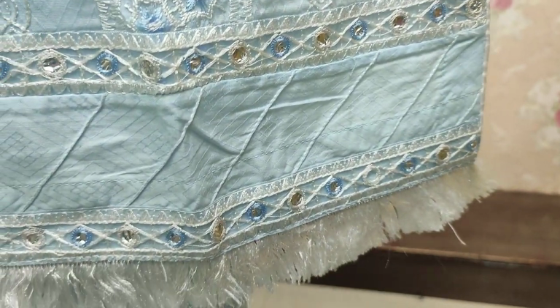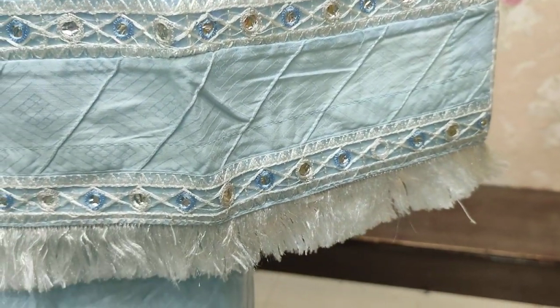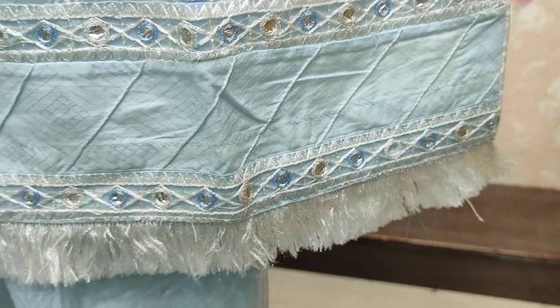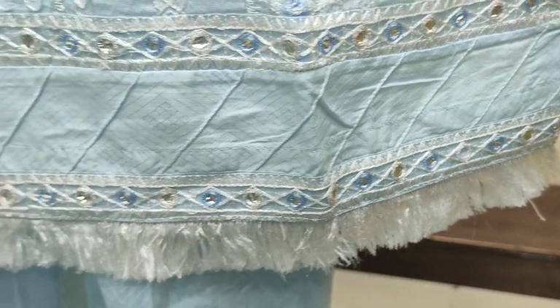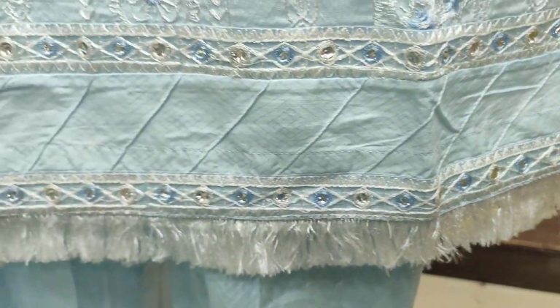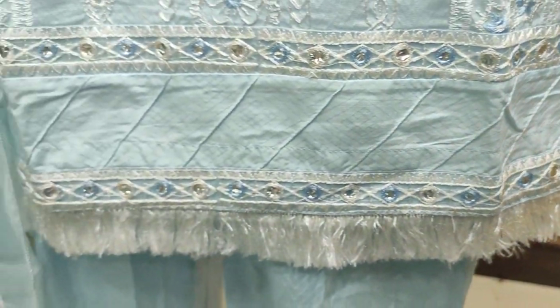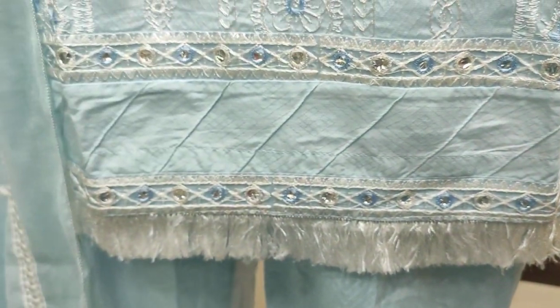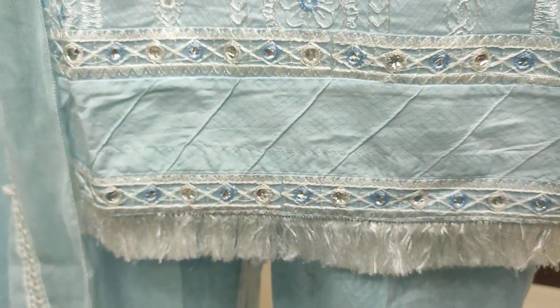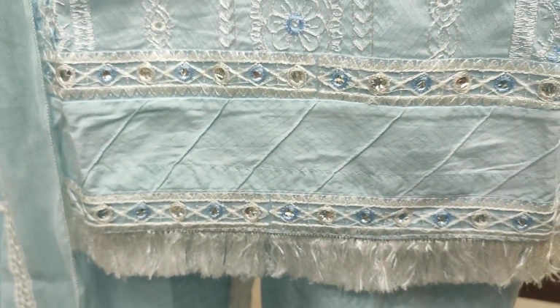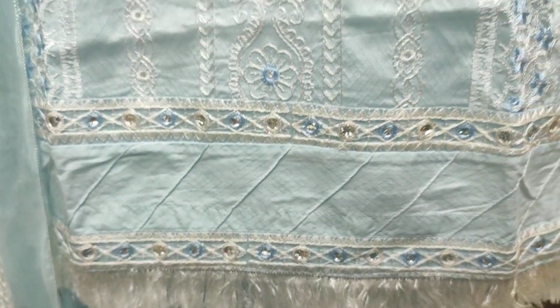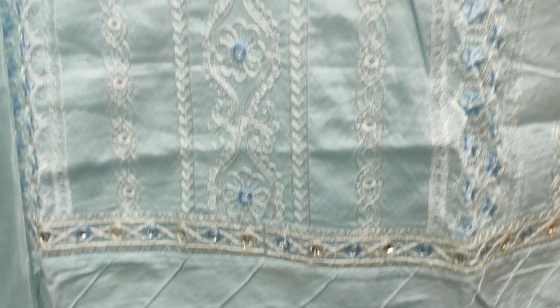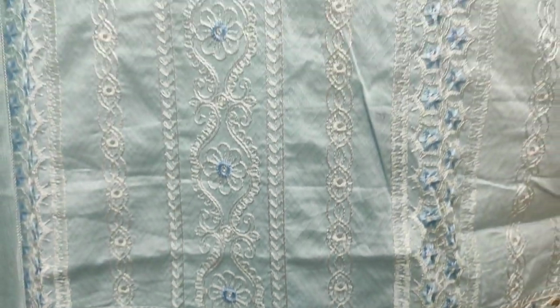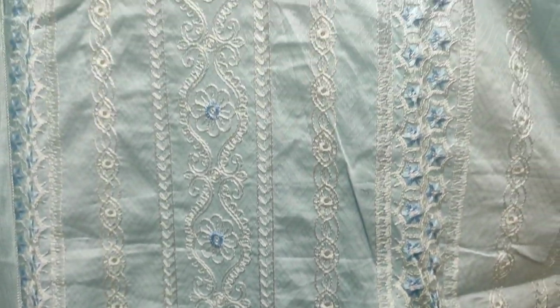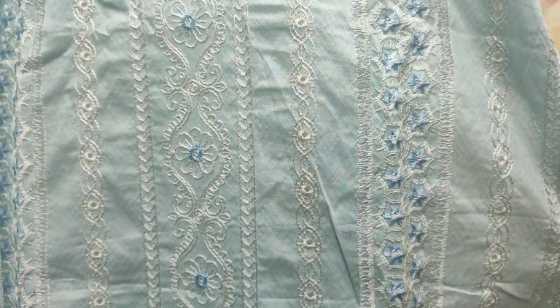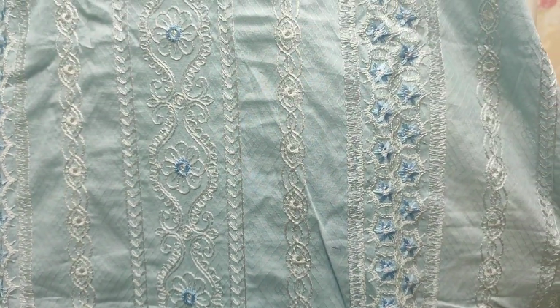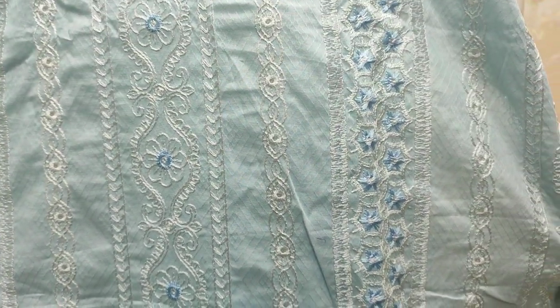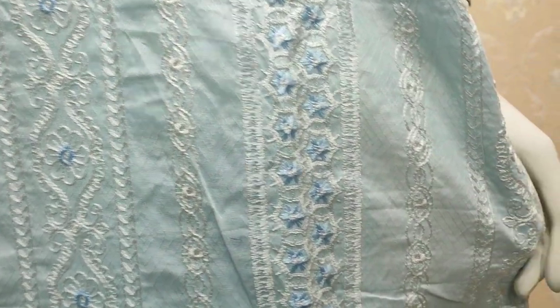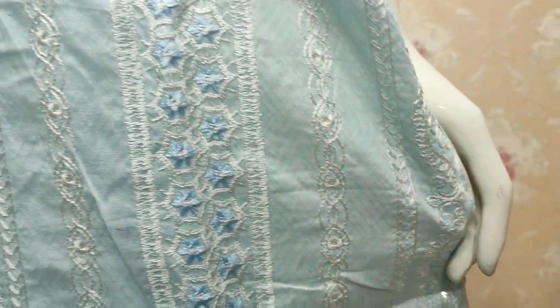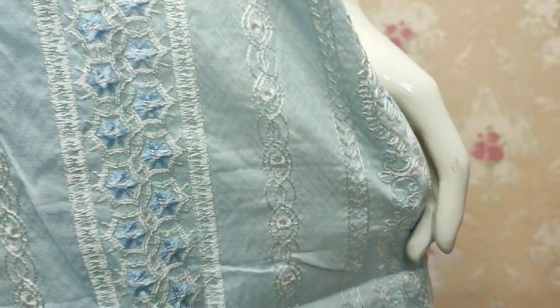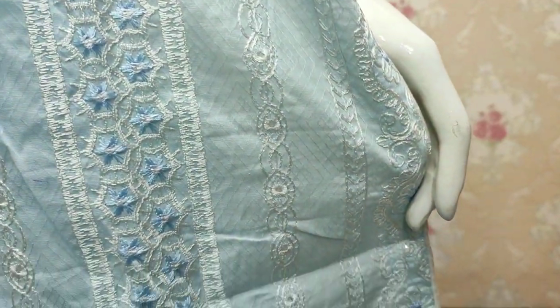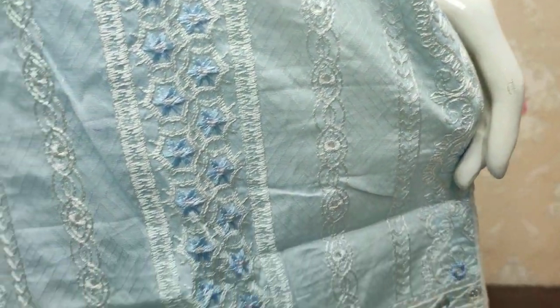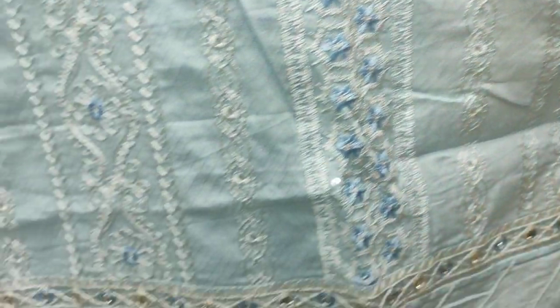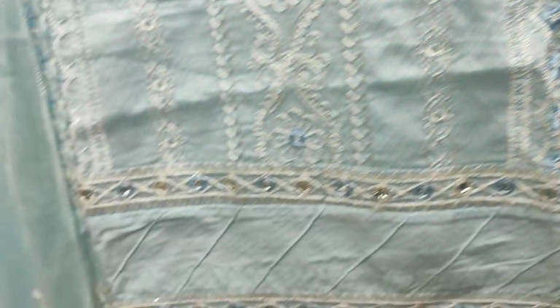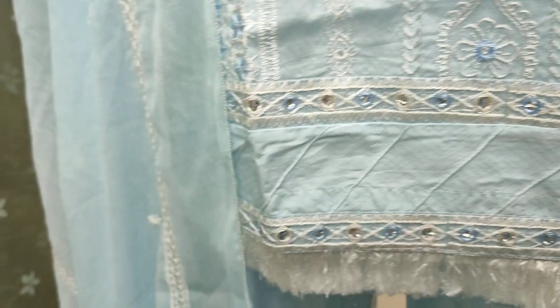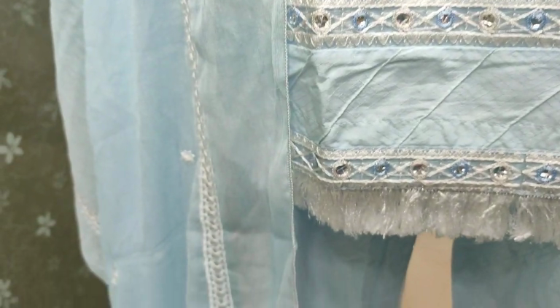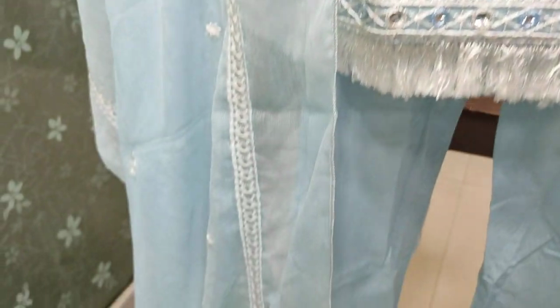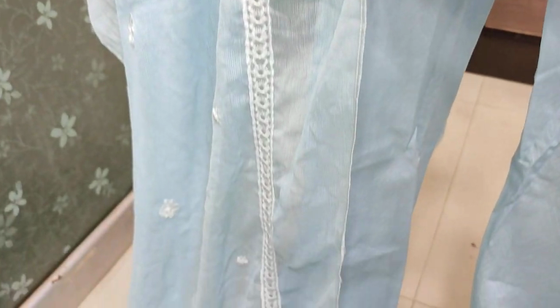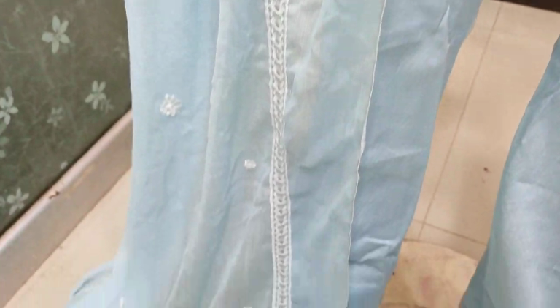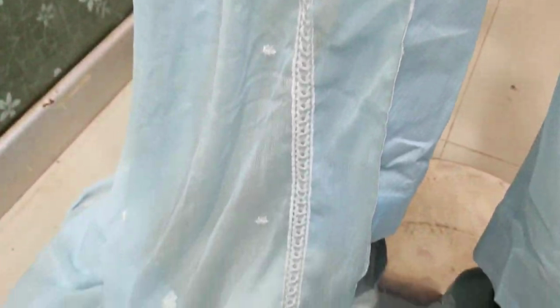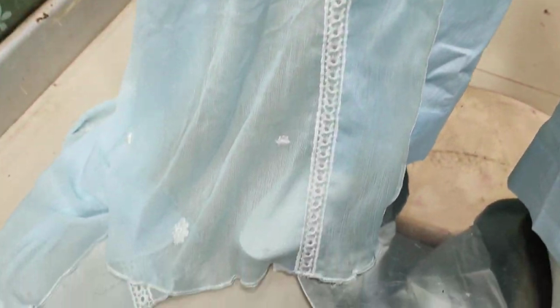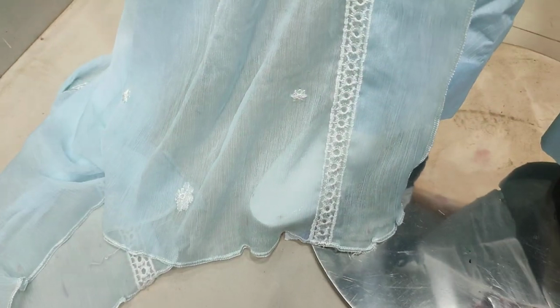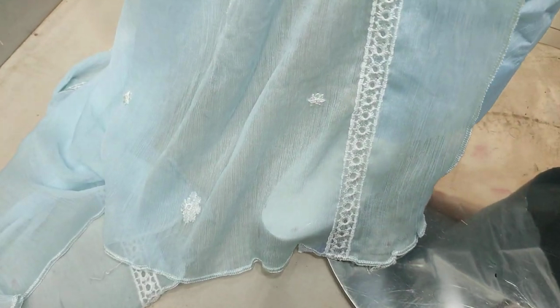Kupcata stitching style diya ho hai. Shiffon ka ready to pattai iske saath, embroidered.